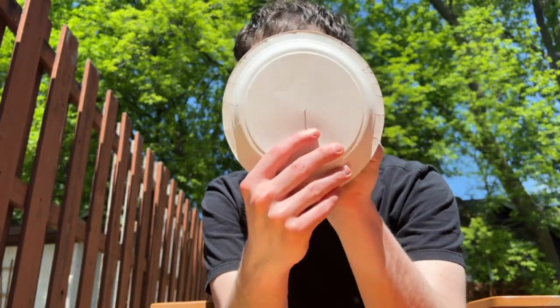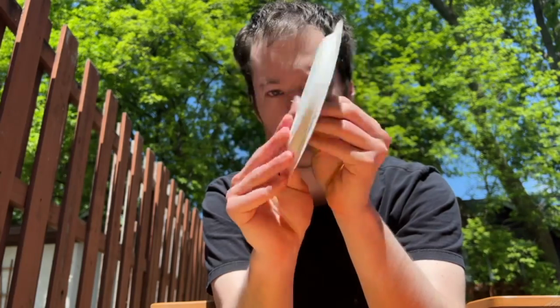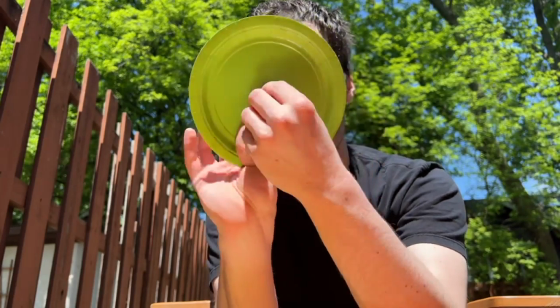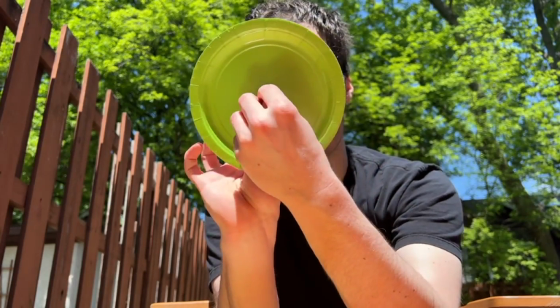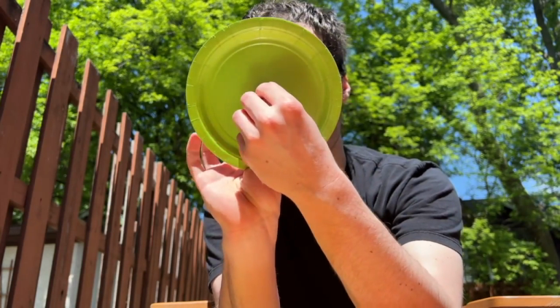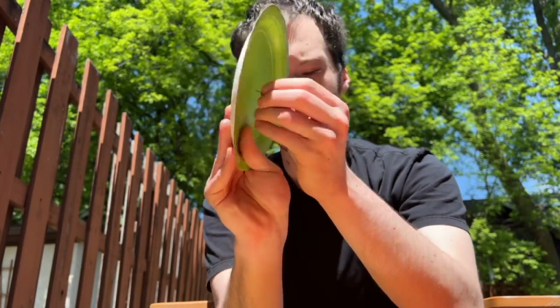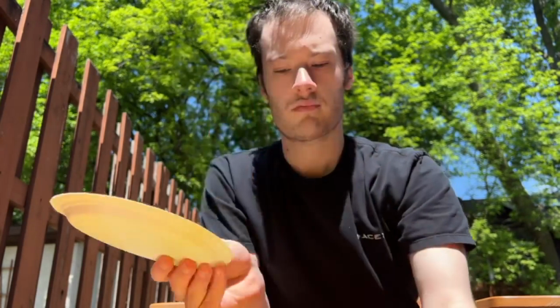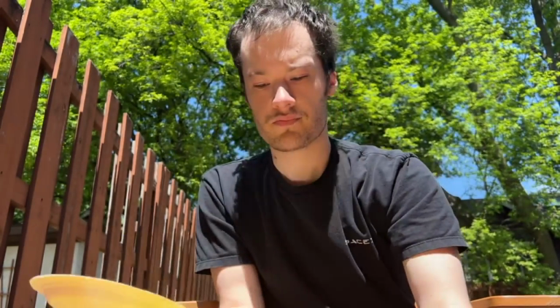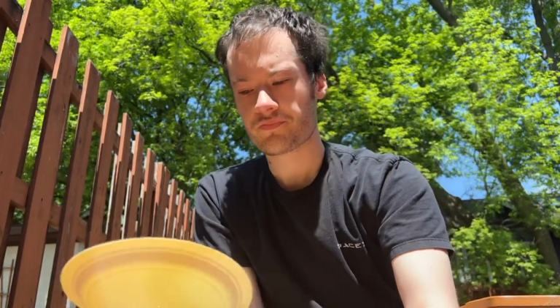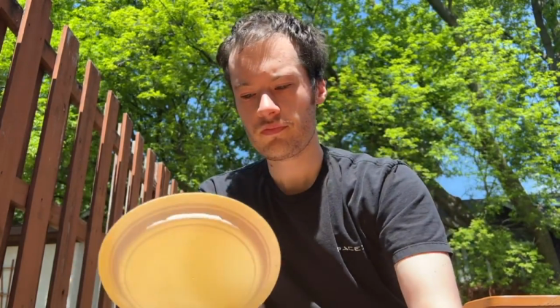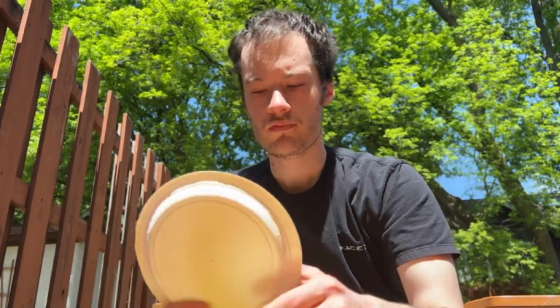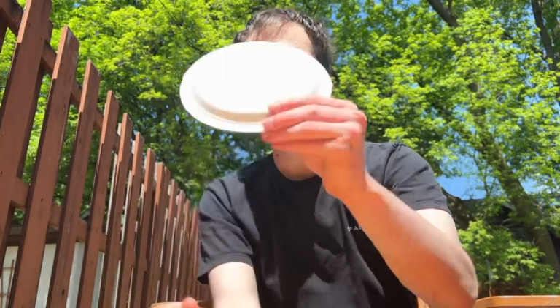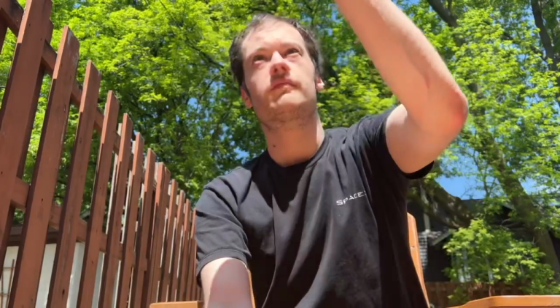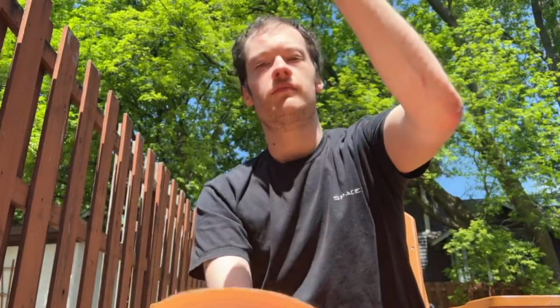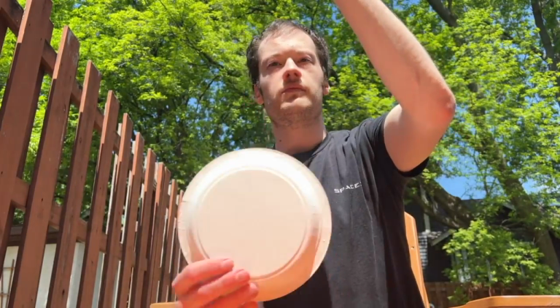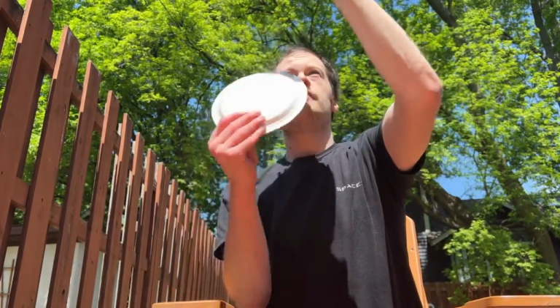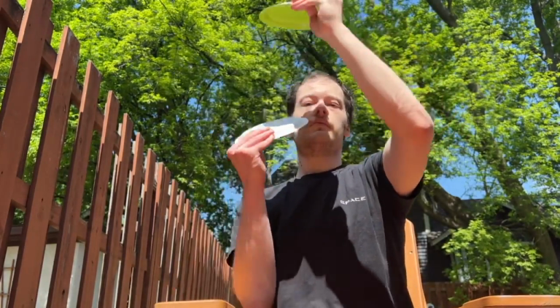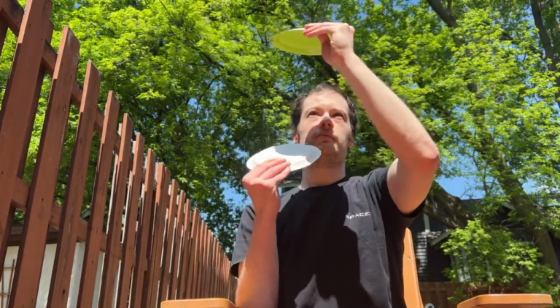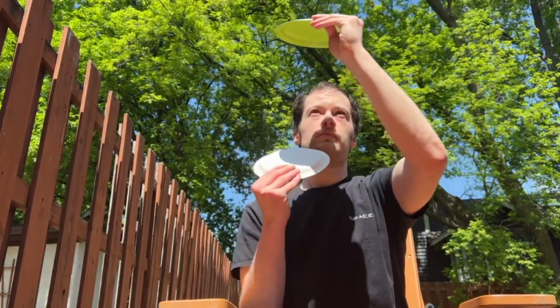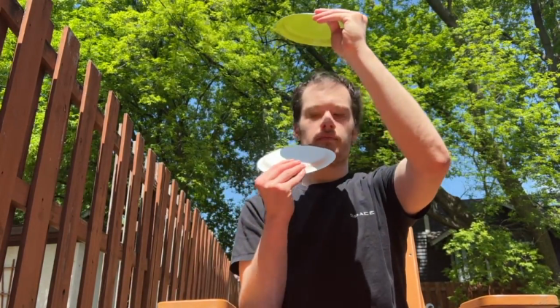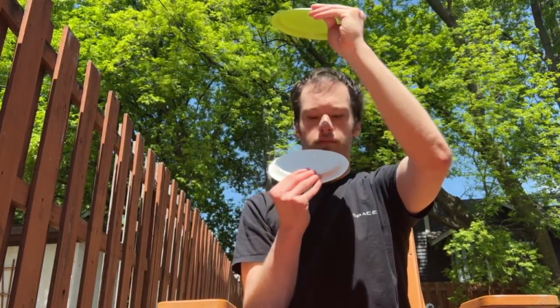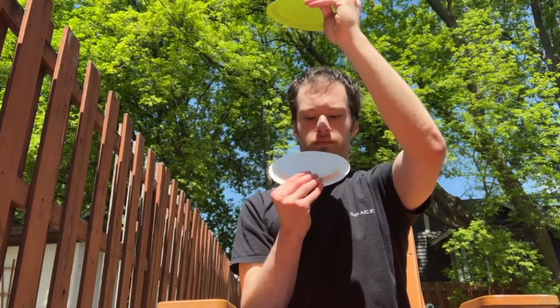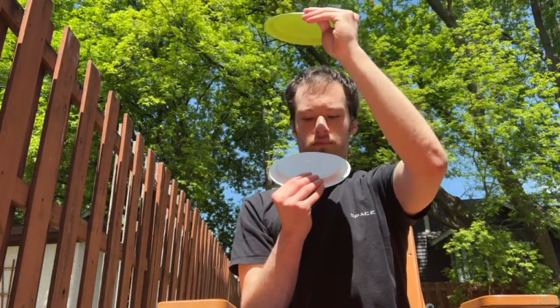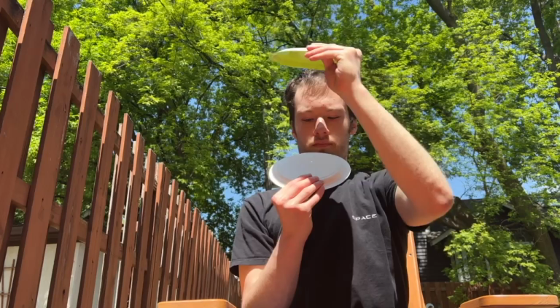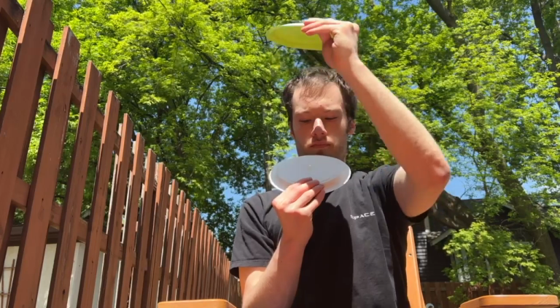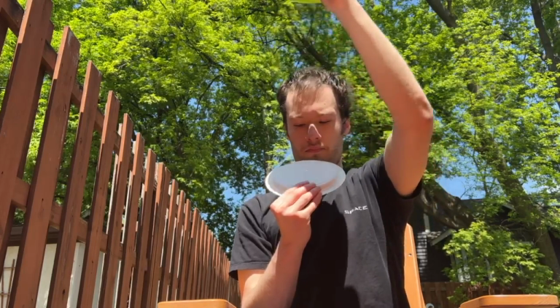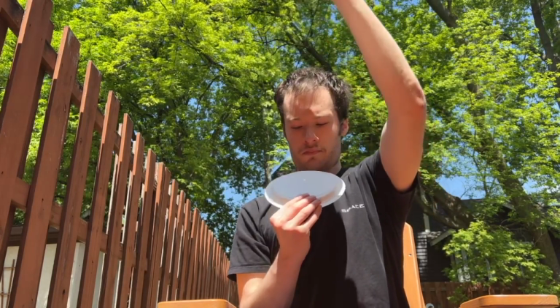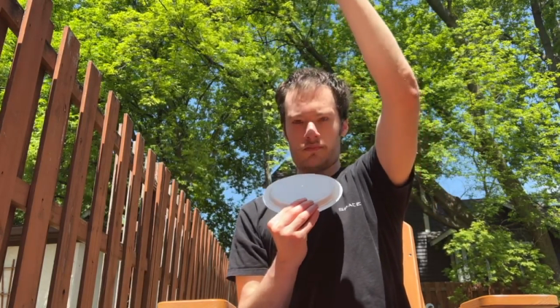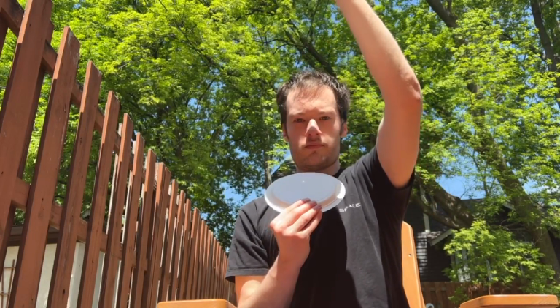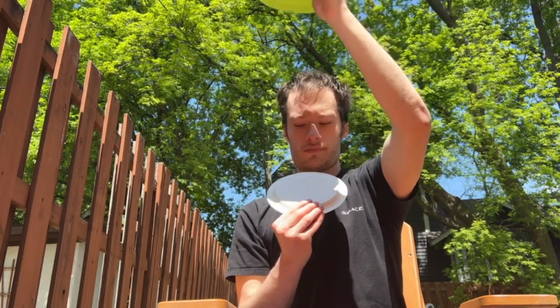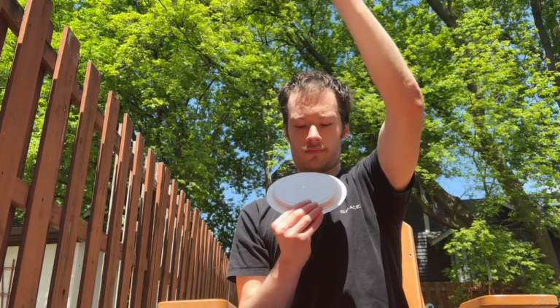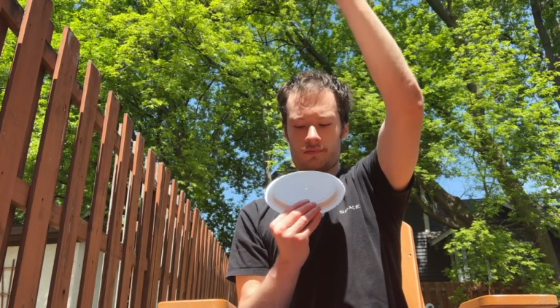It's important to use something opaque, like a paper plate, and not something transparent, to protect your eyes. The pushpin is sharp, so you may need to ask an adult's assistance to poke the hole. Only one paper plate needs the hole. The second will be used to project the image.